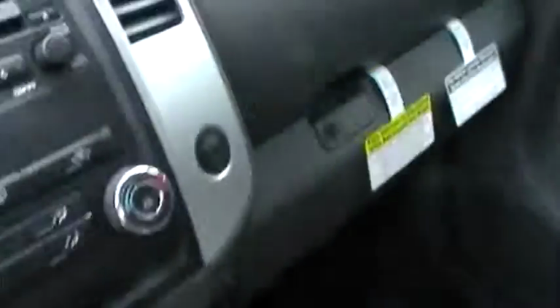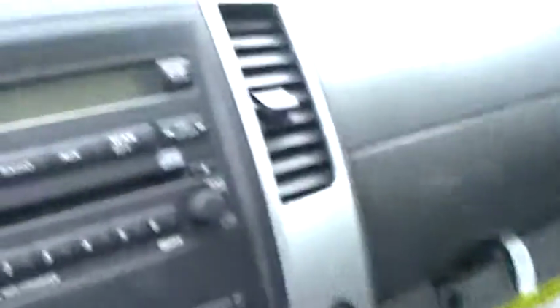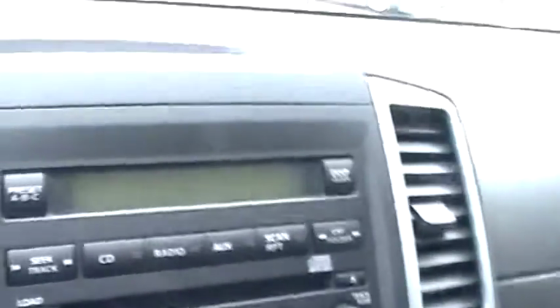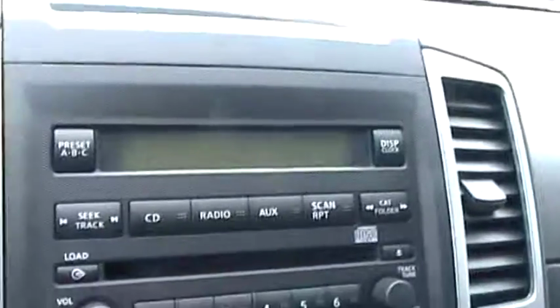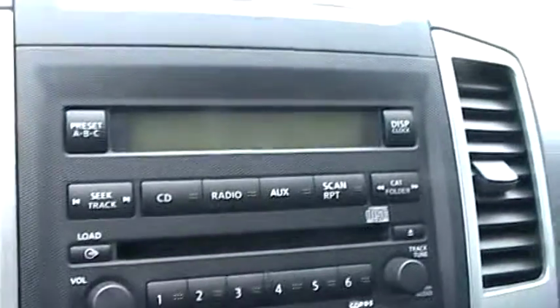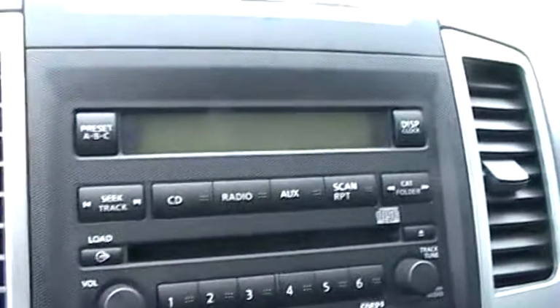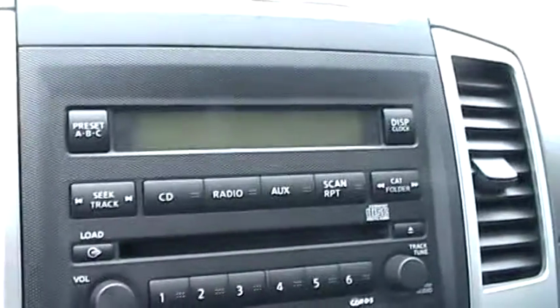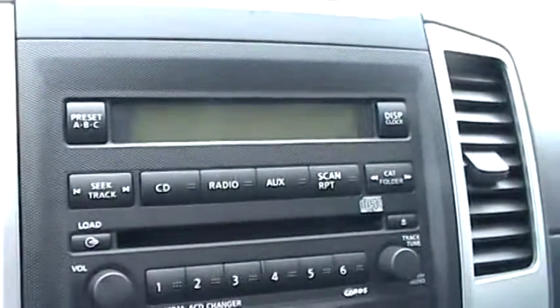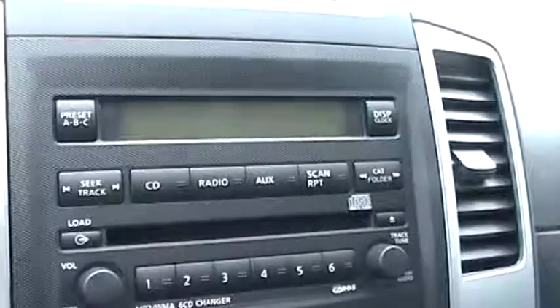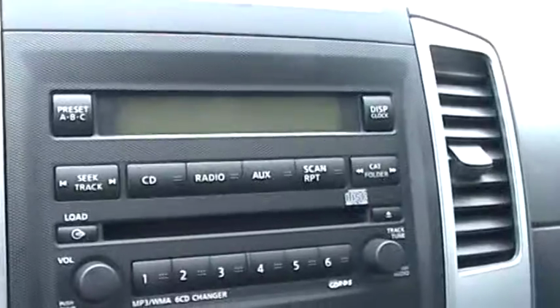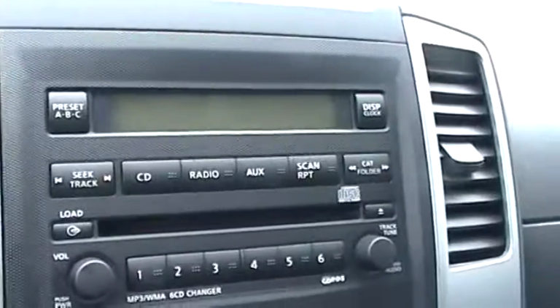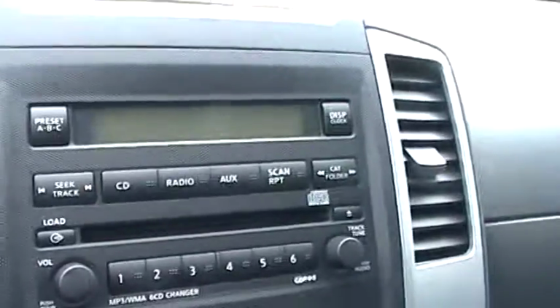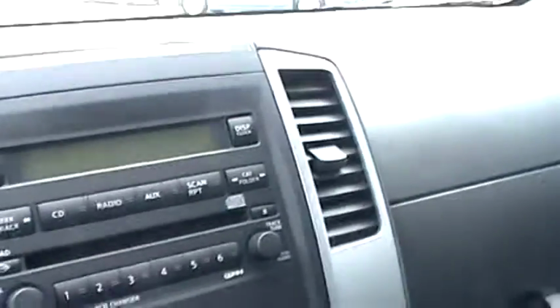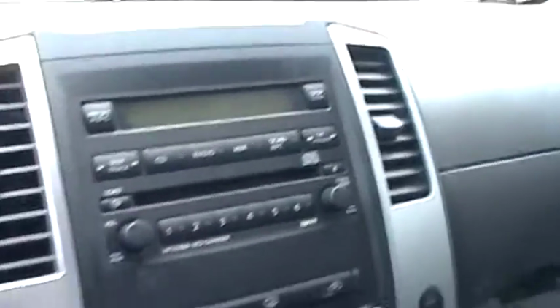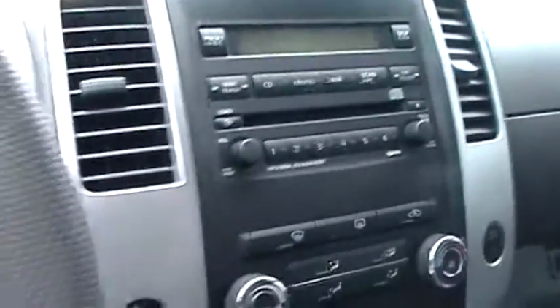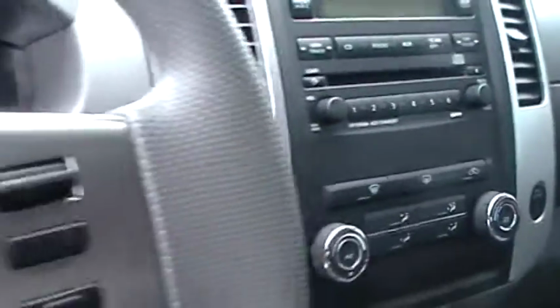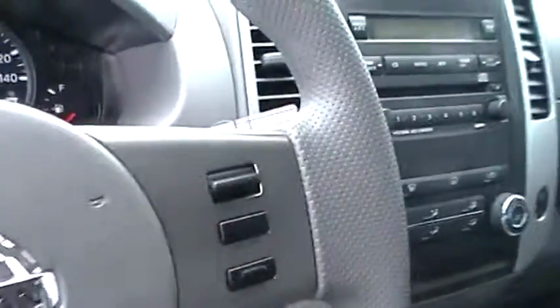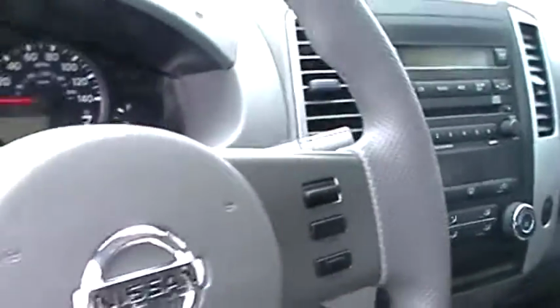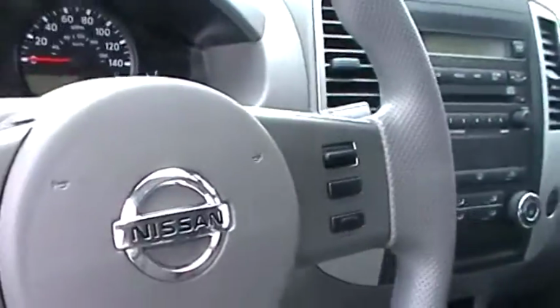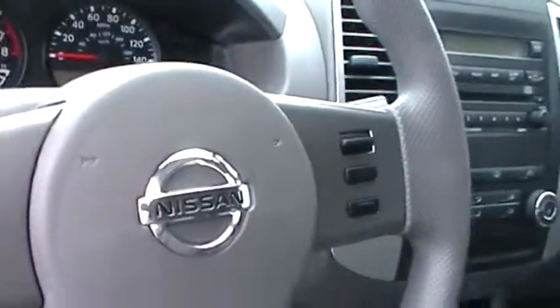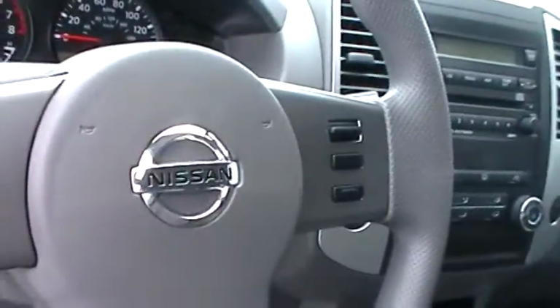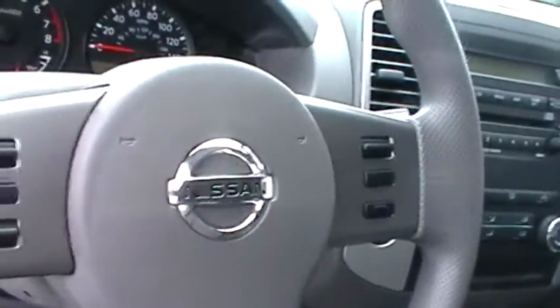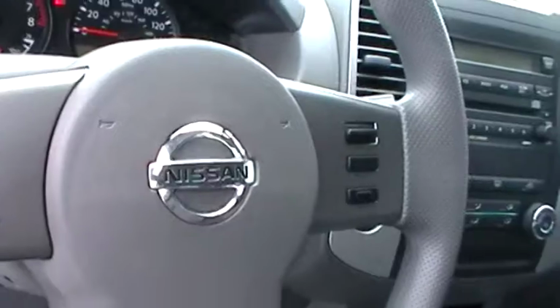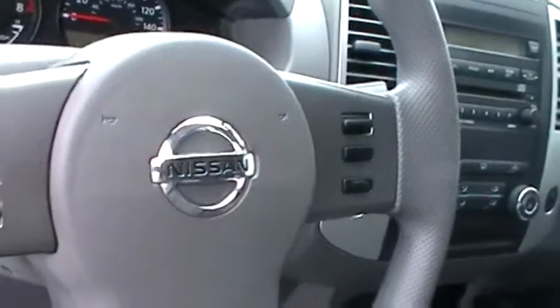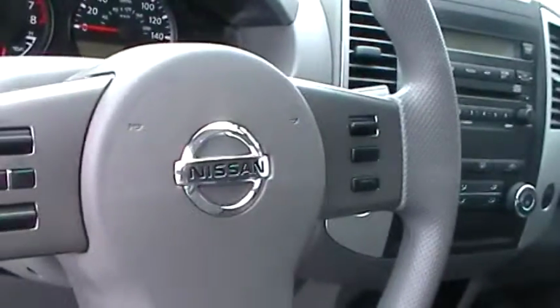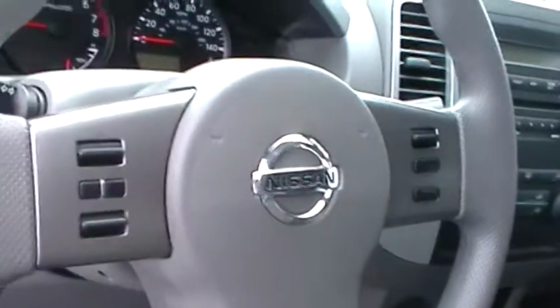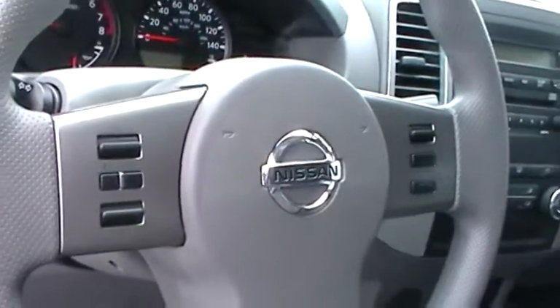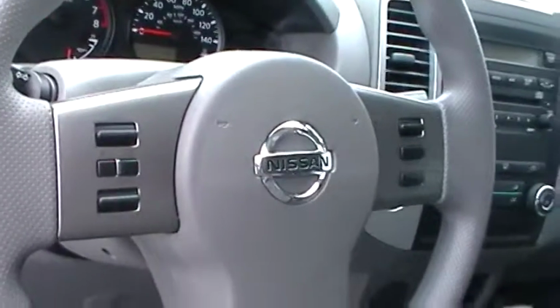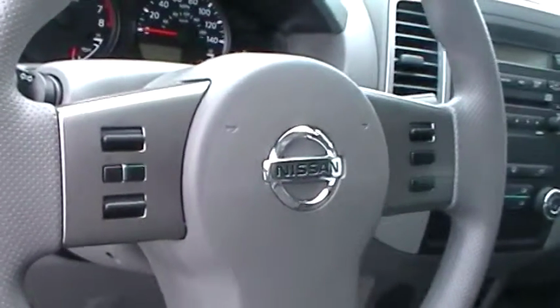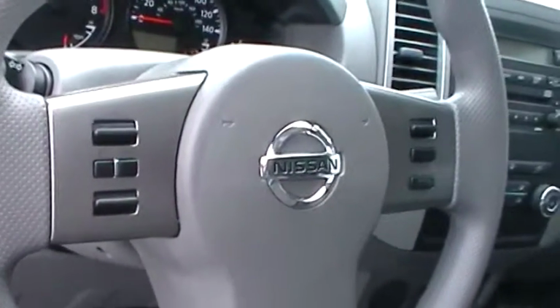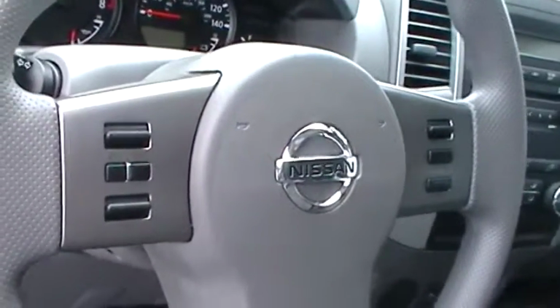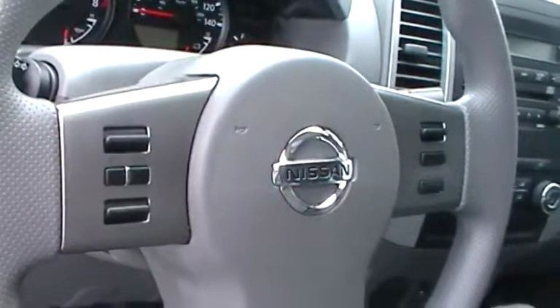In the center of the dash is your AM FM radio and CD player. On the right side of the steering wheel are the cruise control functions, and on the left side are the Bluetooth and other radio controls.